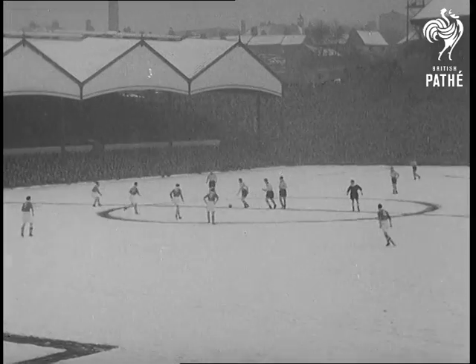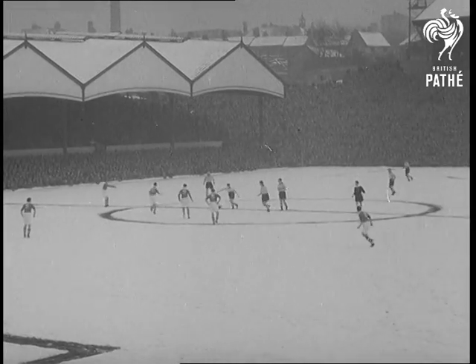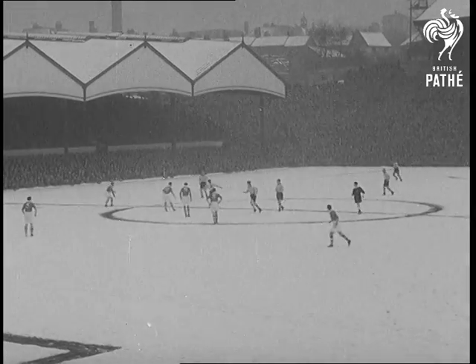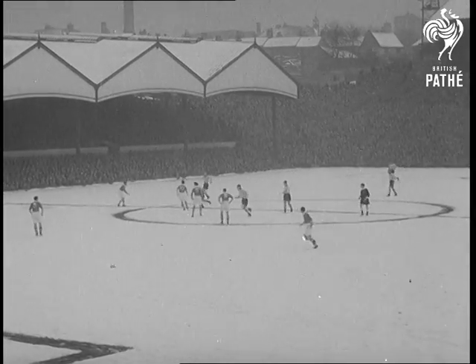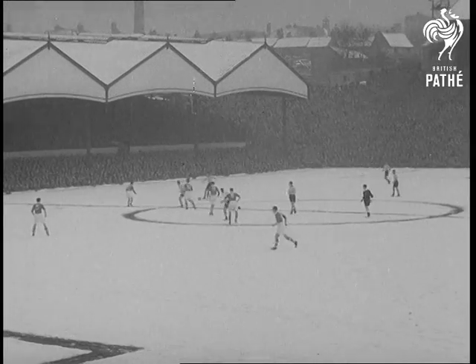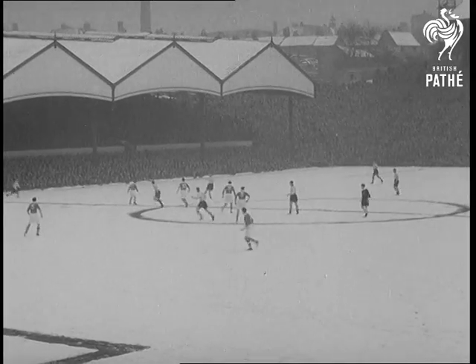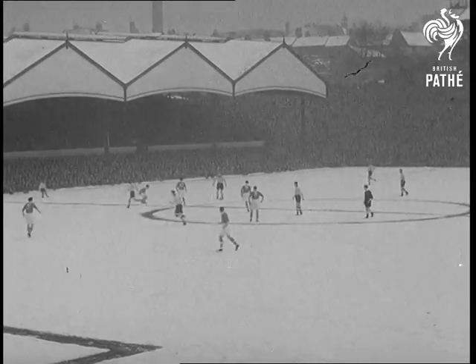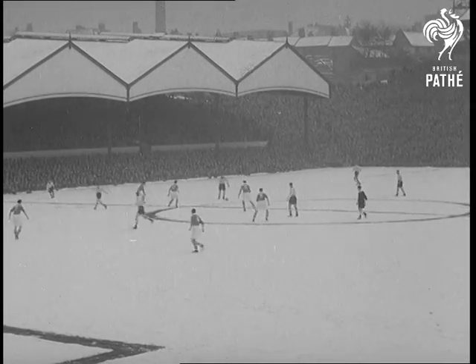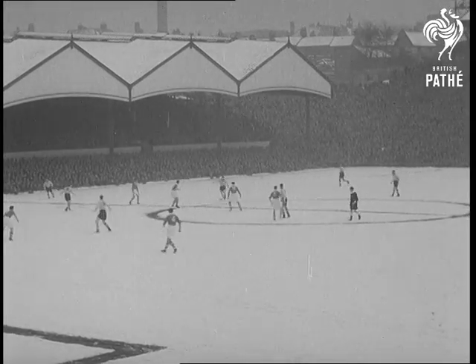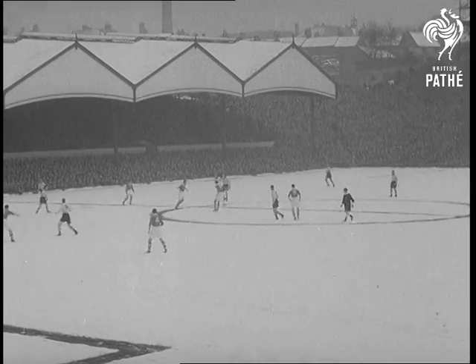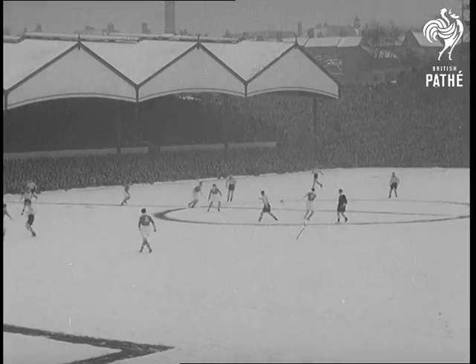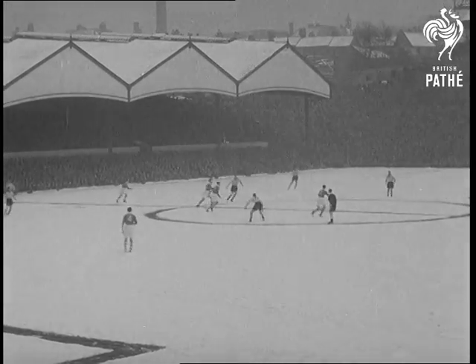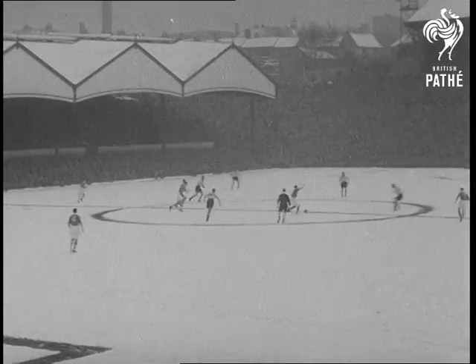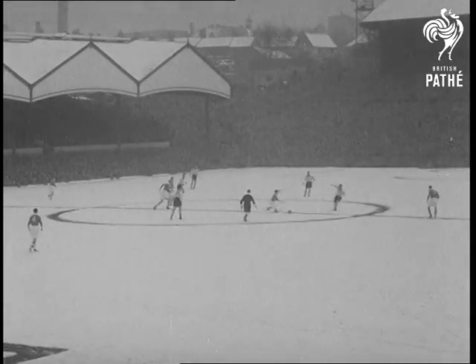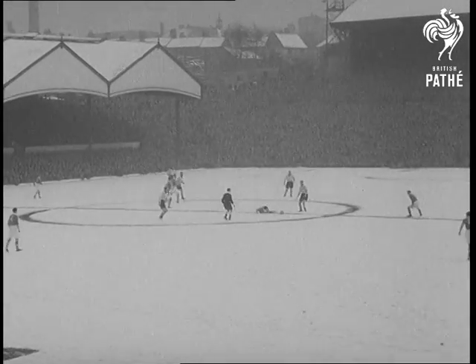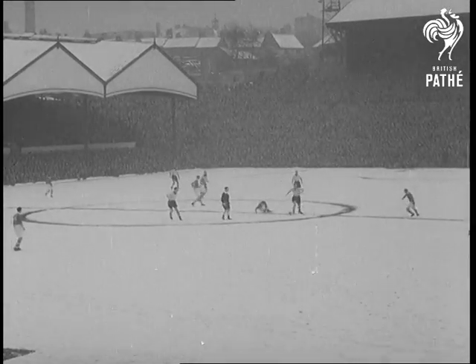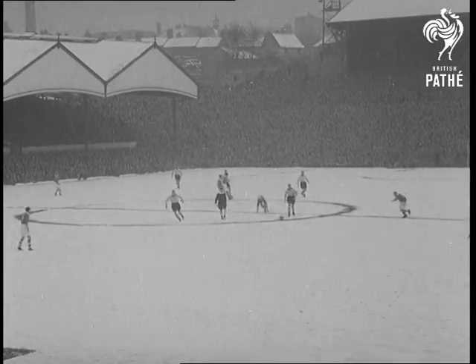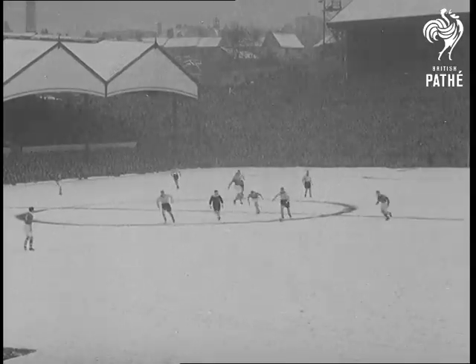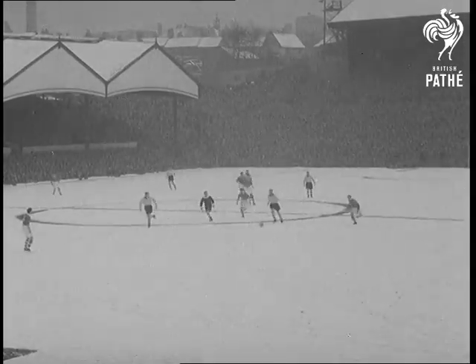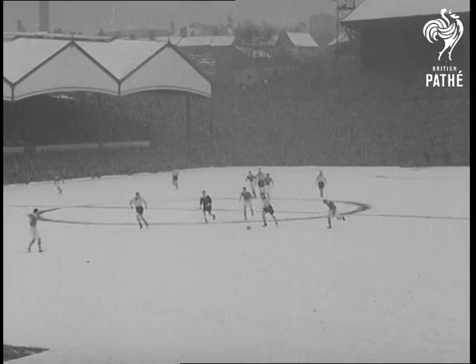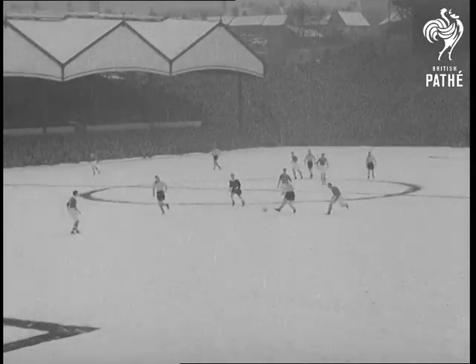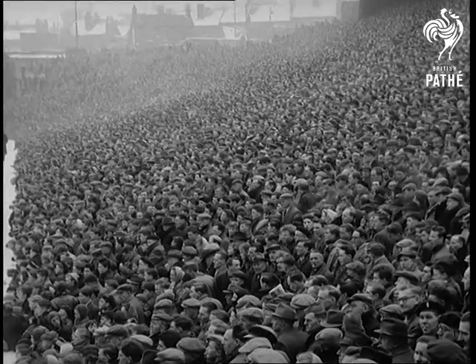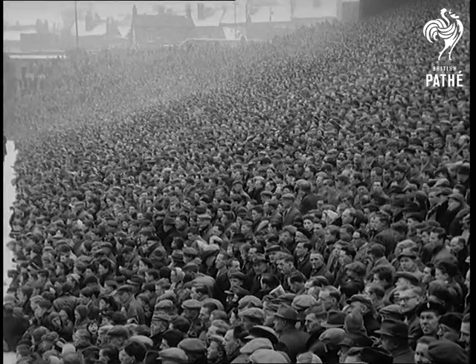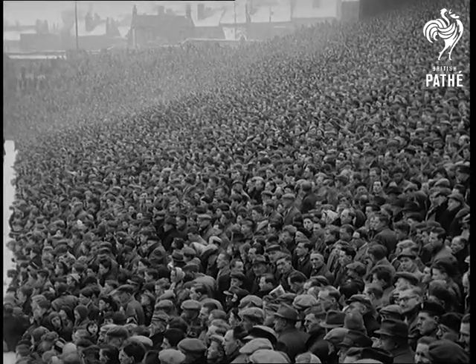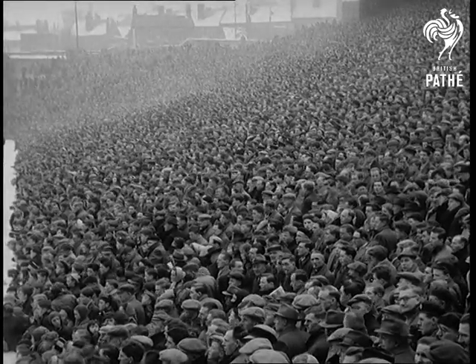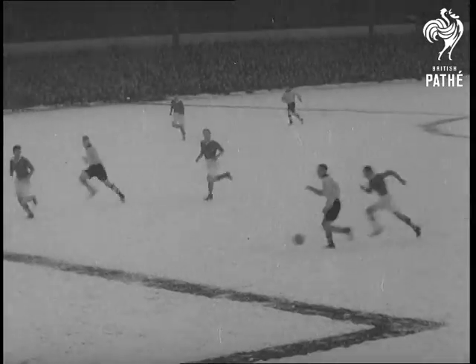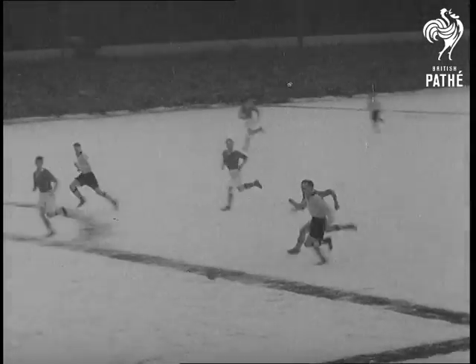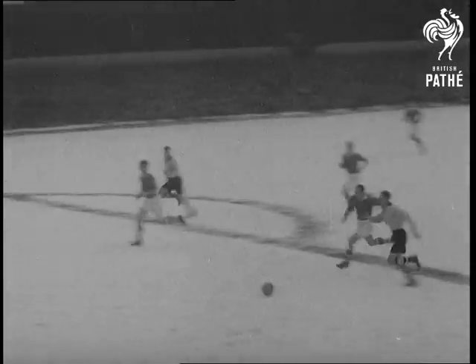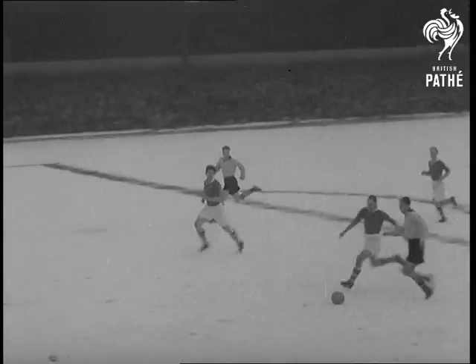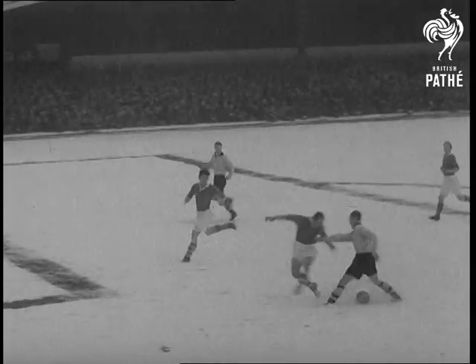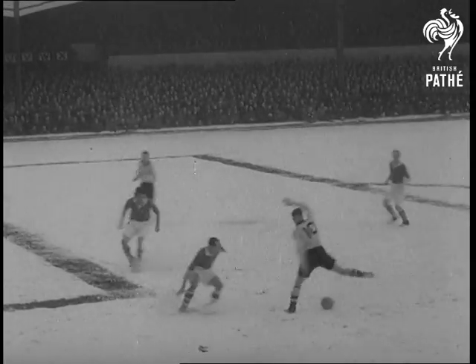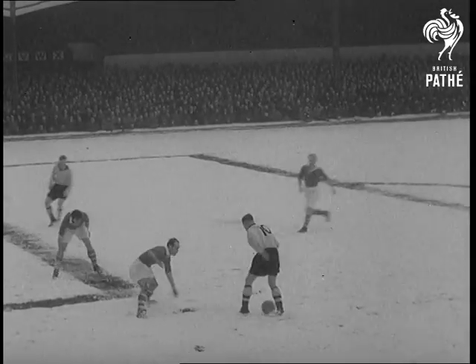Wolverhampton Wanderers kick off on their snow-covered home ground against Charlton Athletic. The pitch is obviously going to play a big part in the match. Two quick goals by Dennis Wilshaw, number 10, gave Wolves a handsome lead at the start.